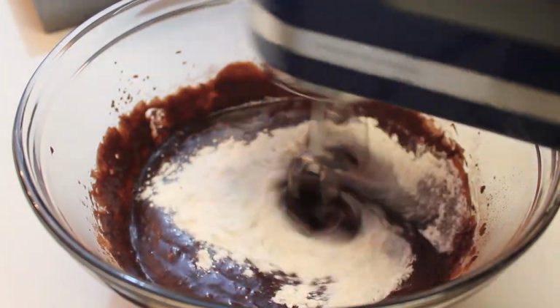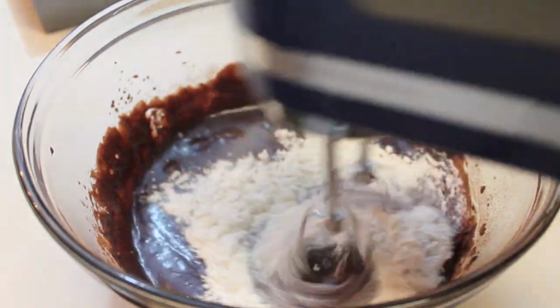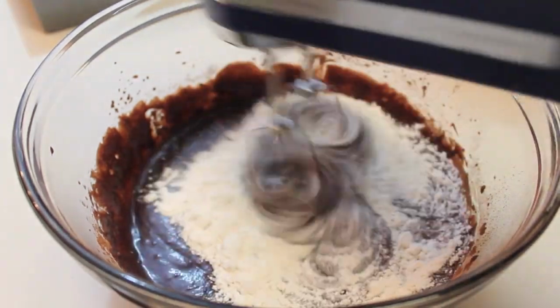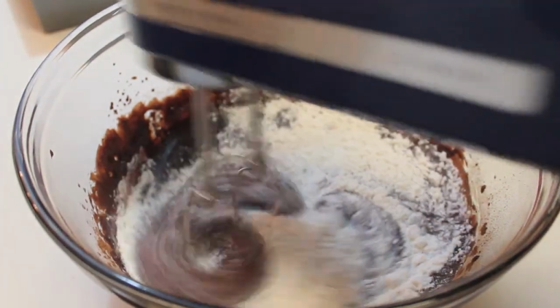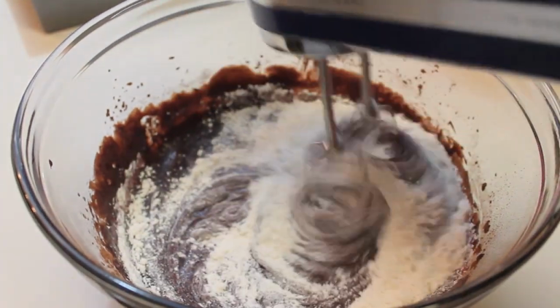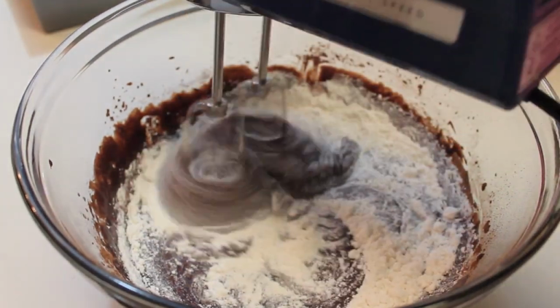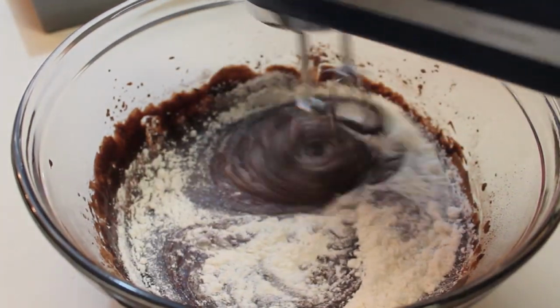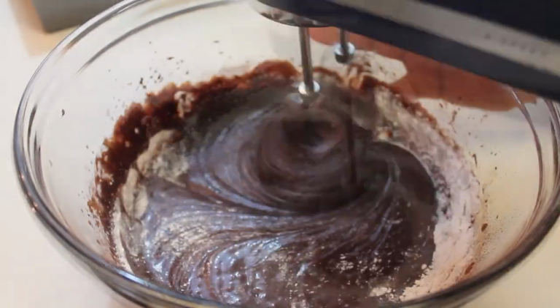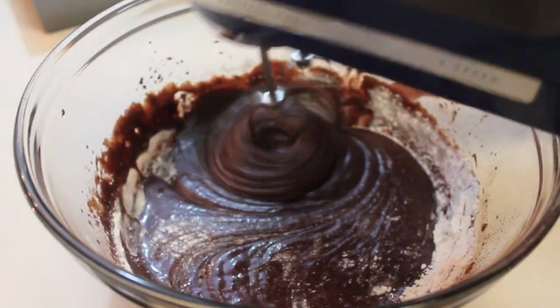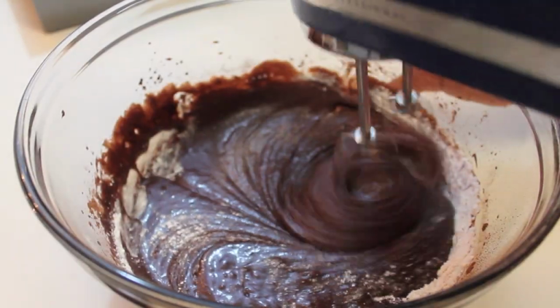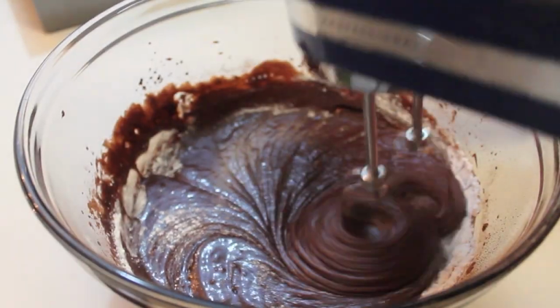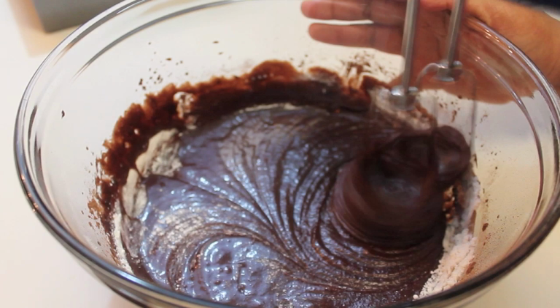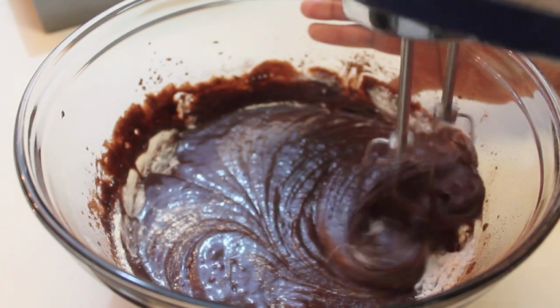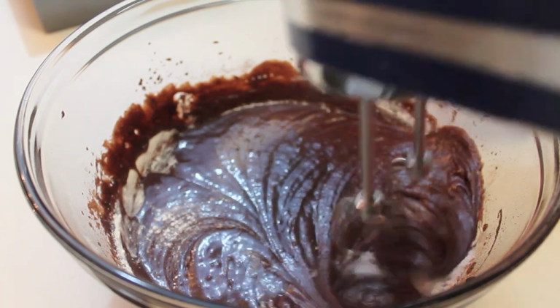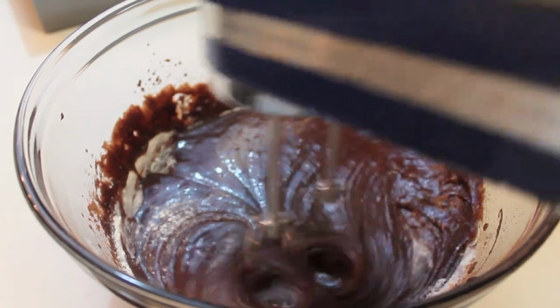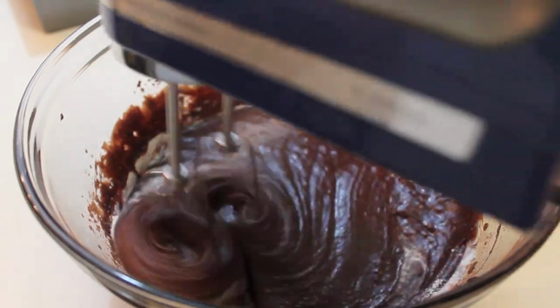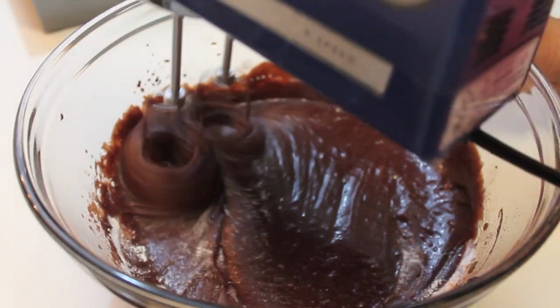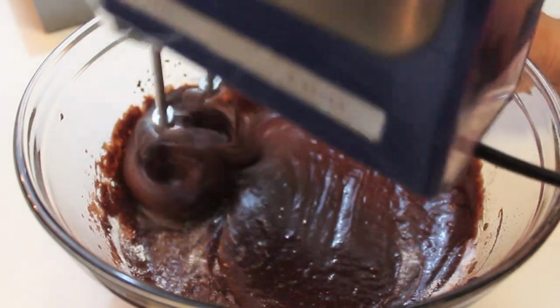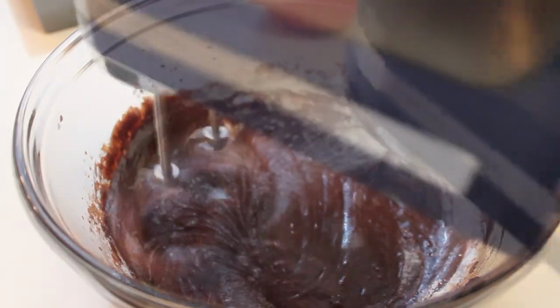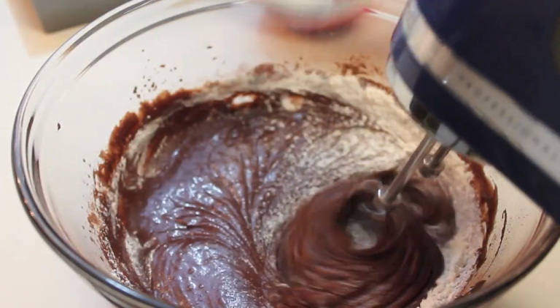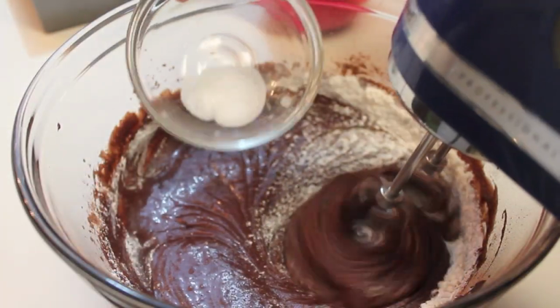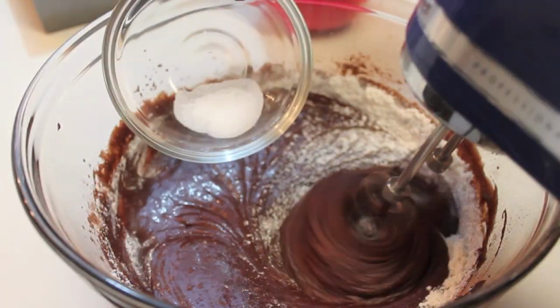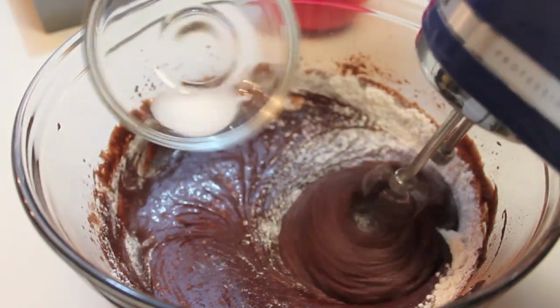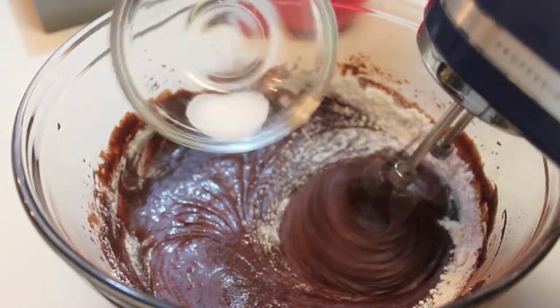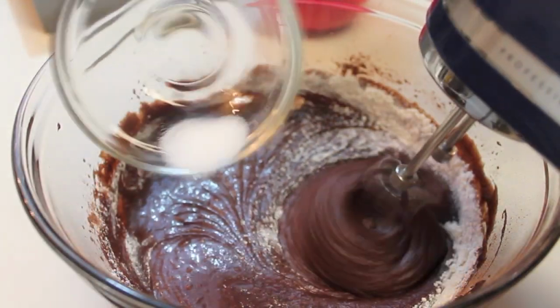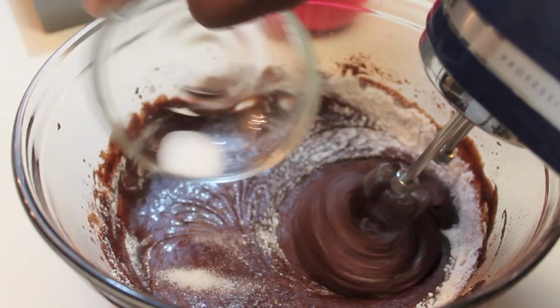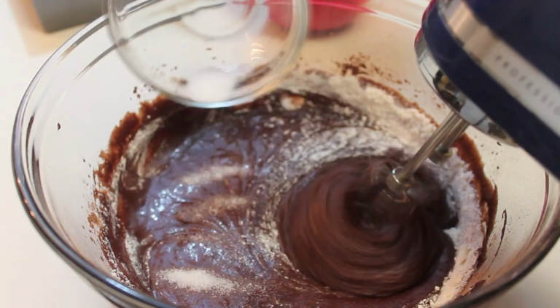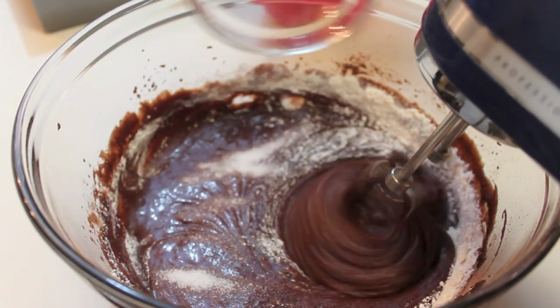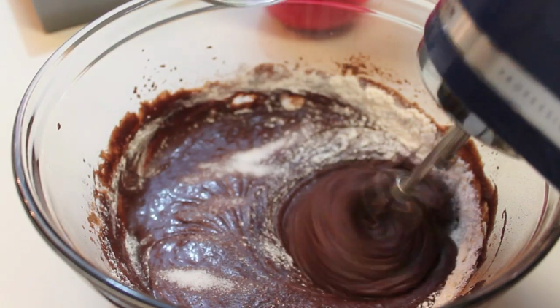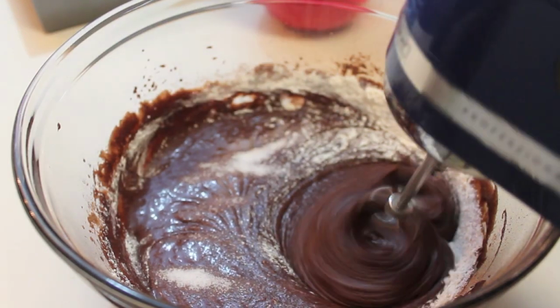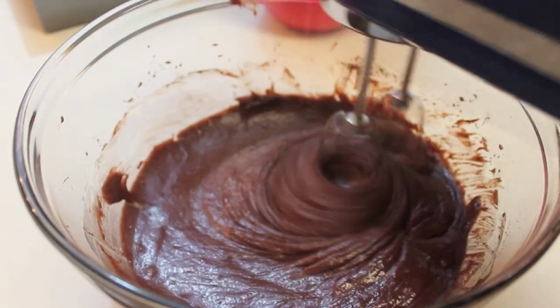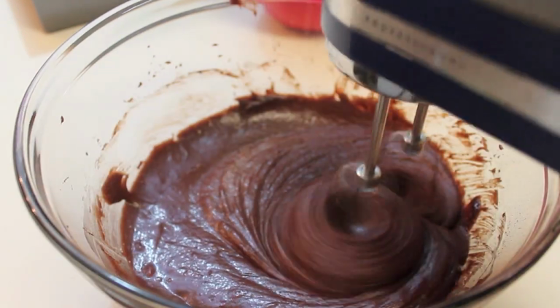Now we're going to gradually start adding in our all-purpose flour. Gradually add it — don't add it all at once. And I almost forgot to add my salt, so I'm going to add it in at this time.